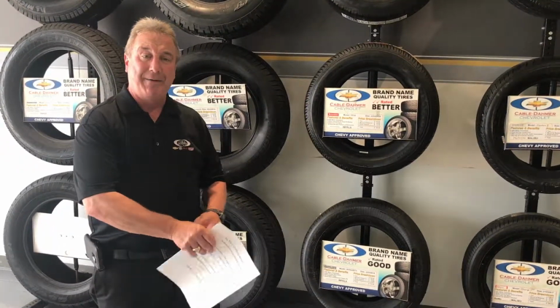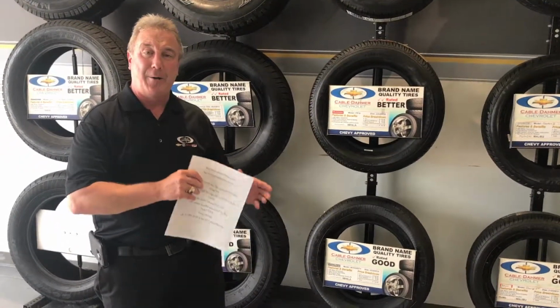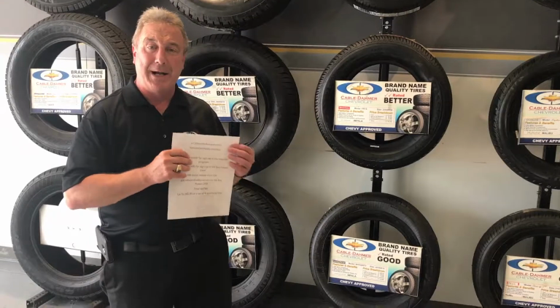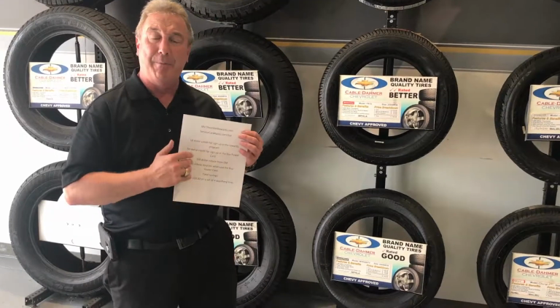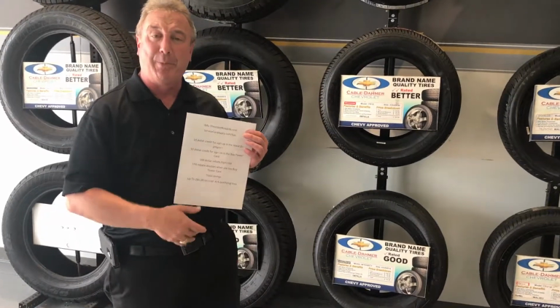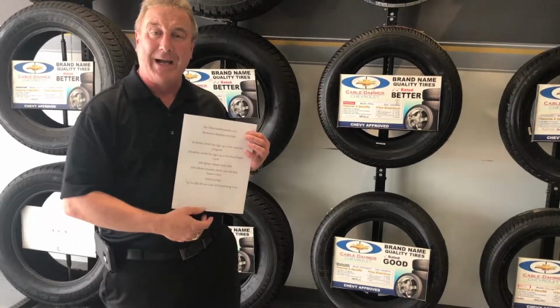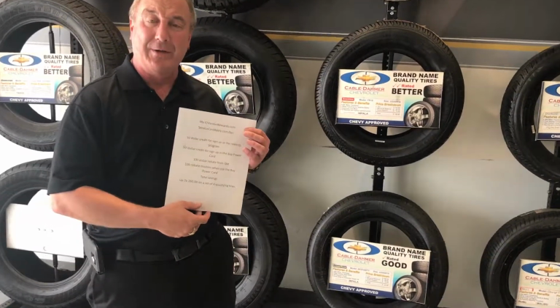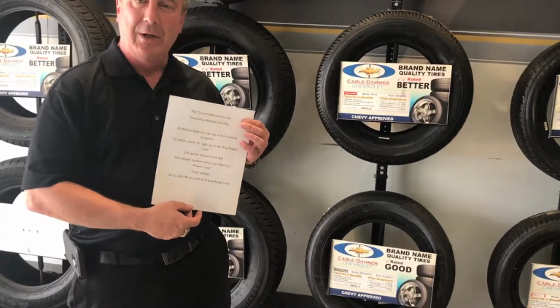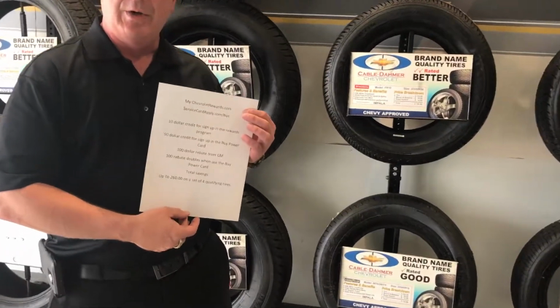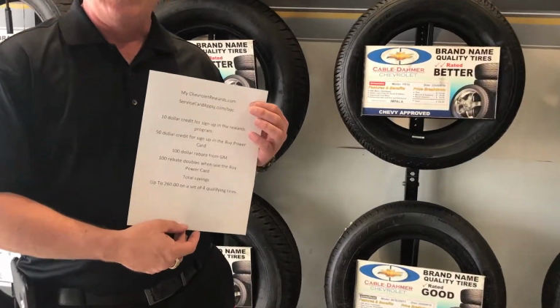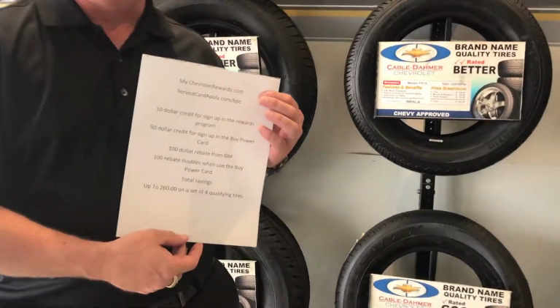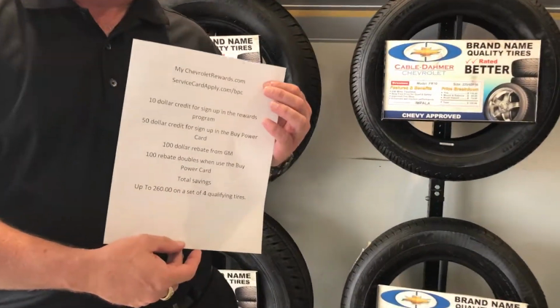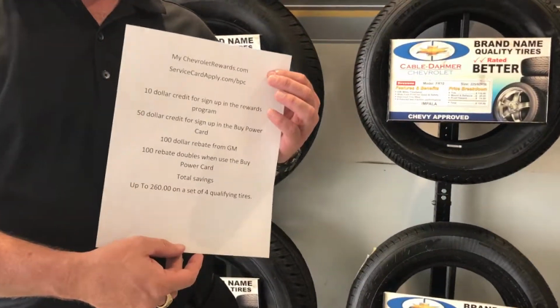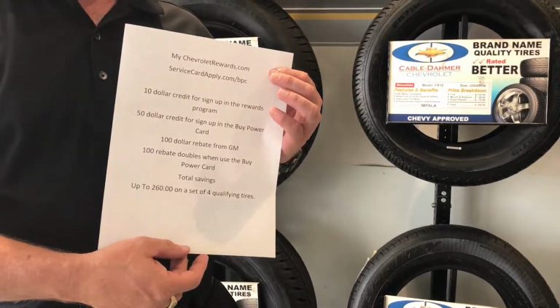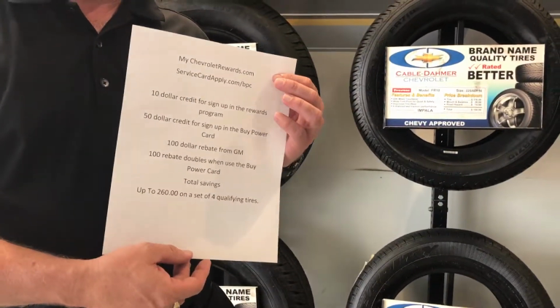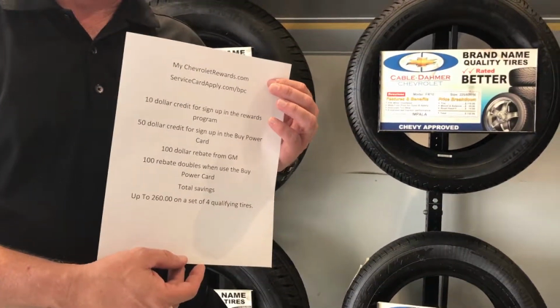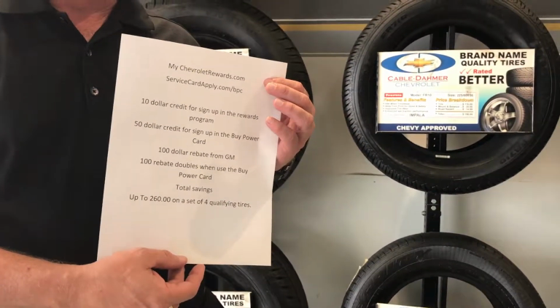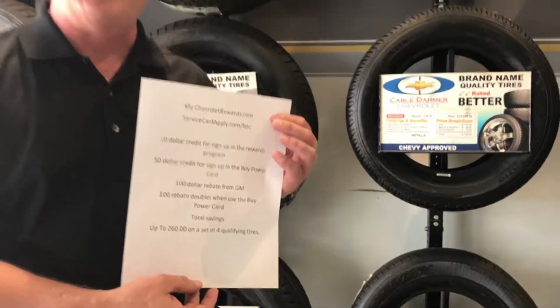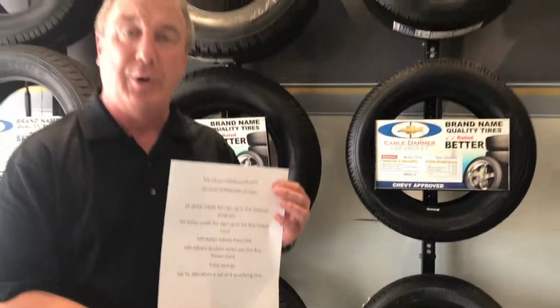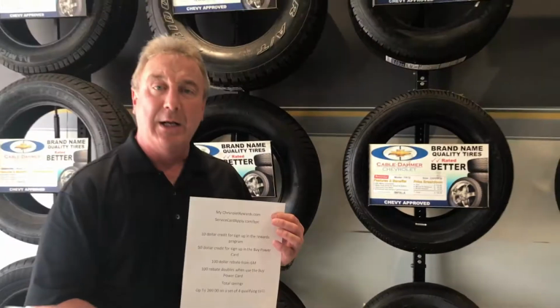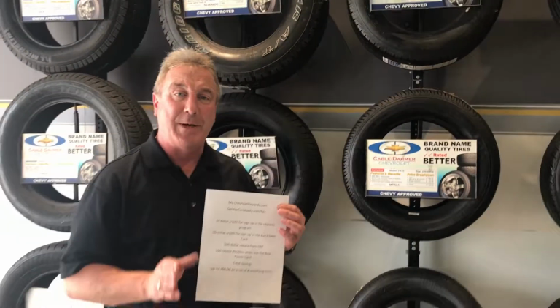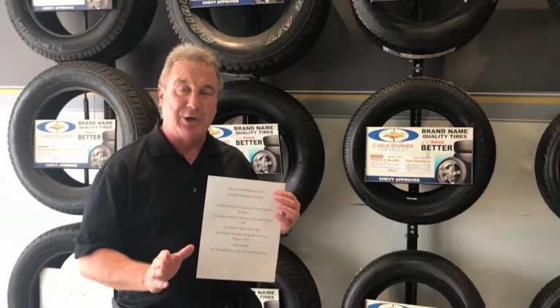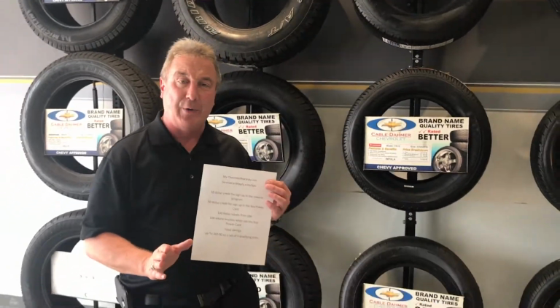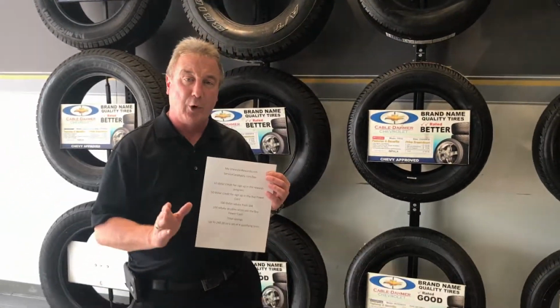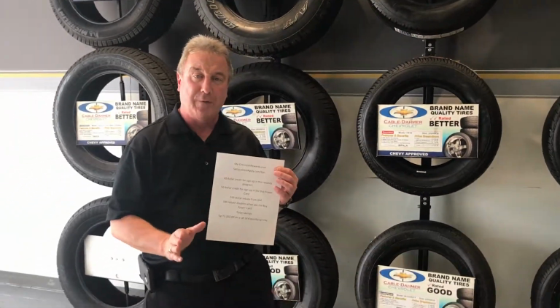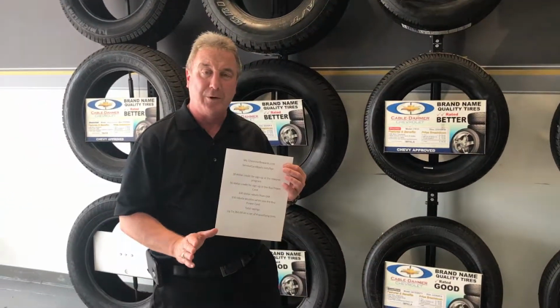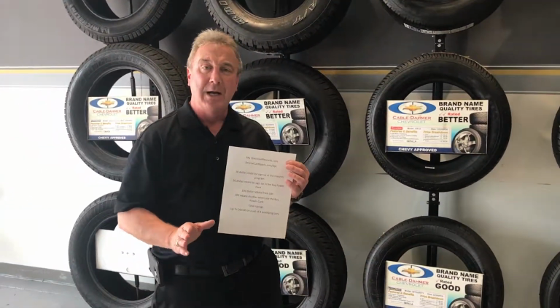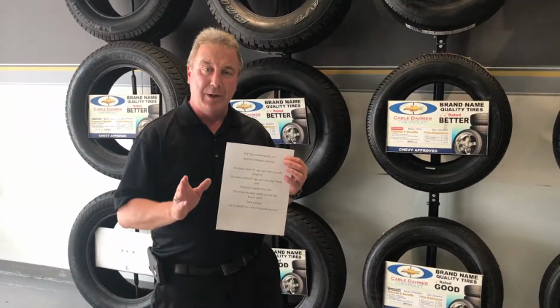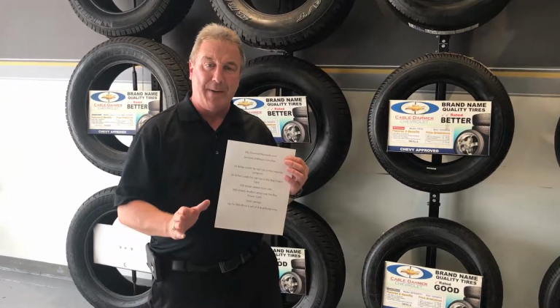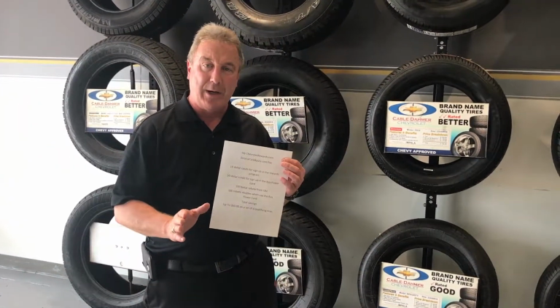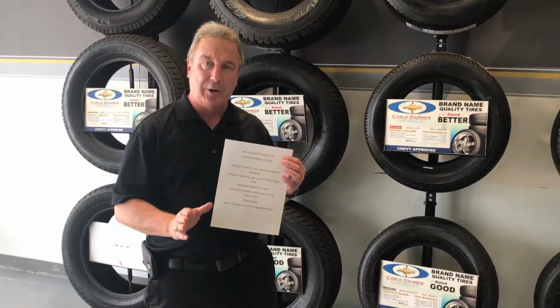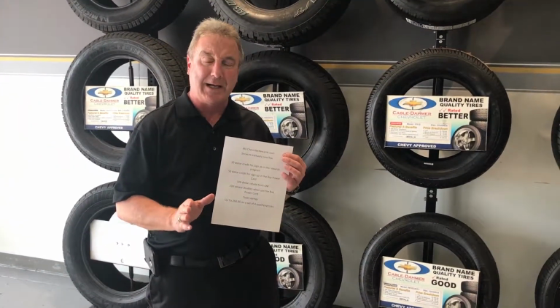I've got it all right down here on paper. We will put links below to make sure you can do it. Just make sure you sign up for the Reward Card first and then the Buy Power Credit Card second.